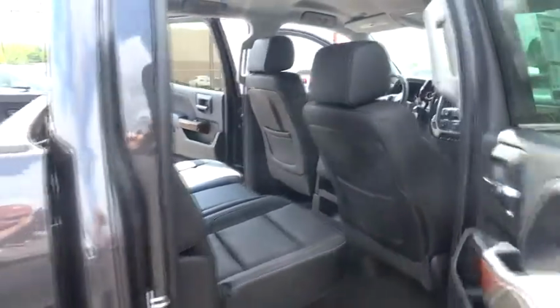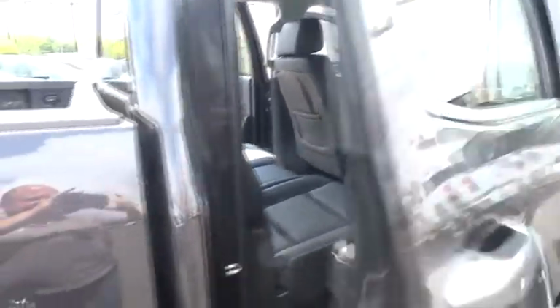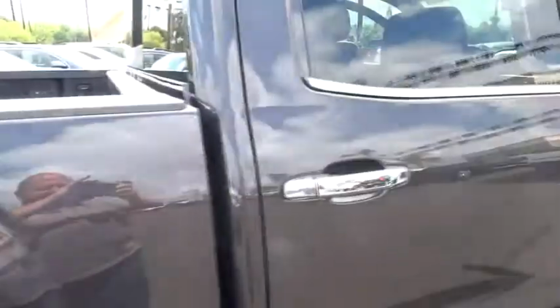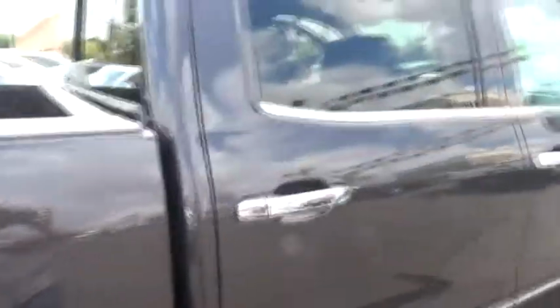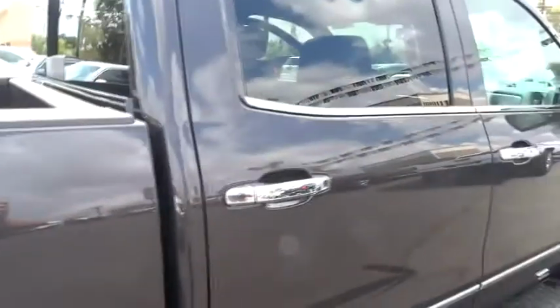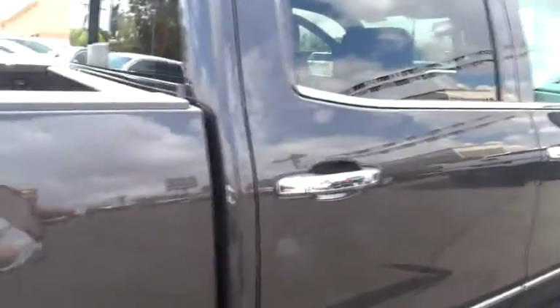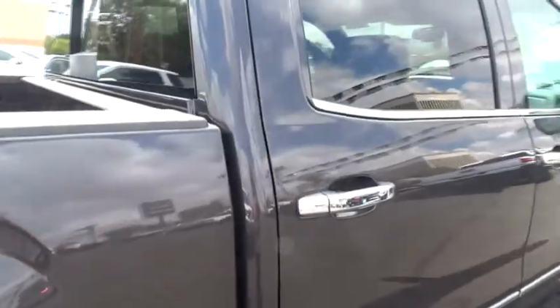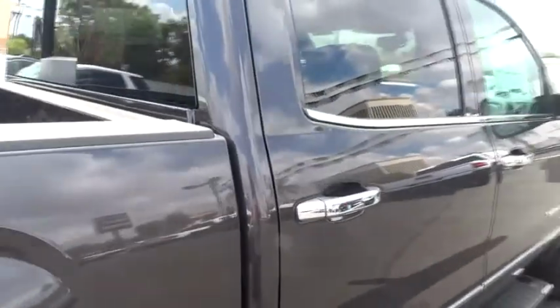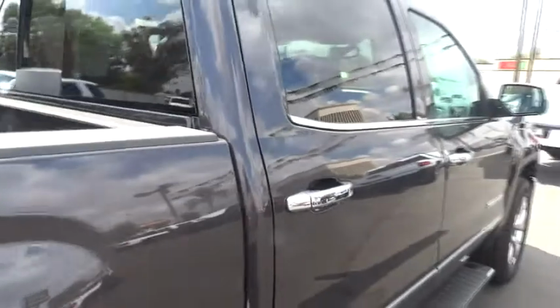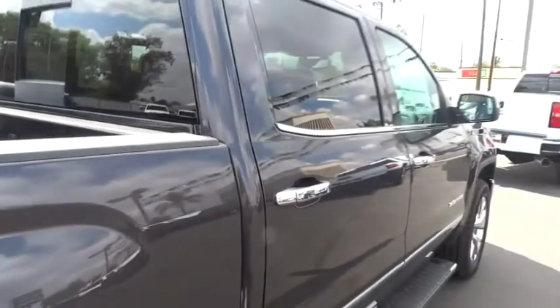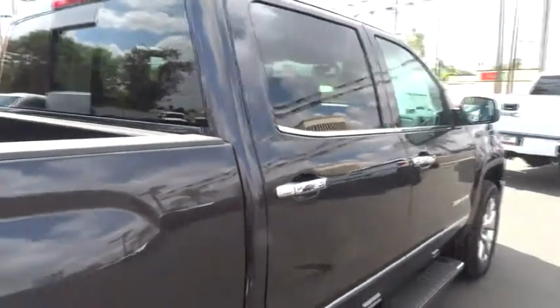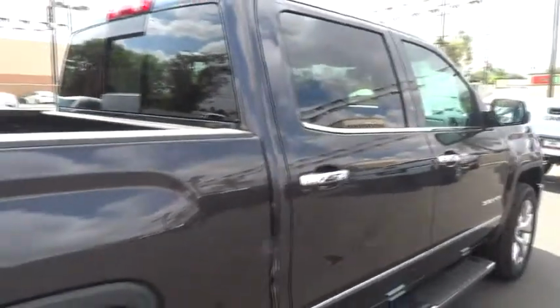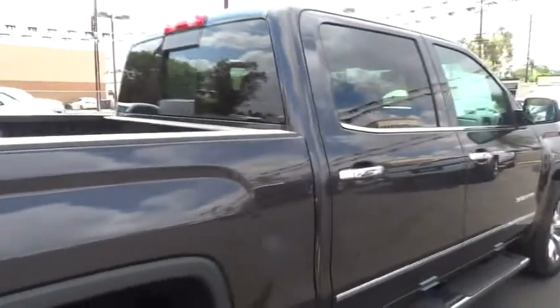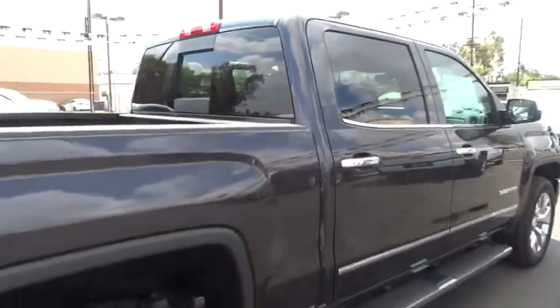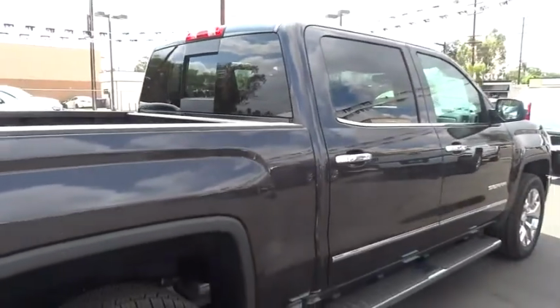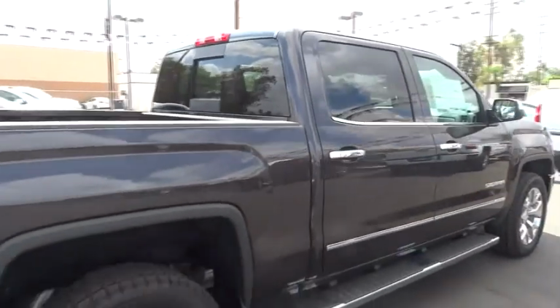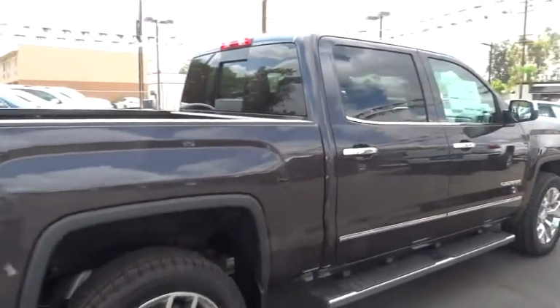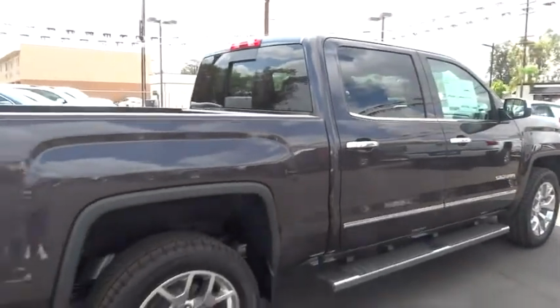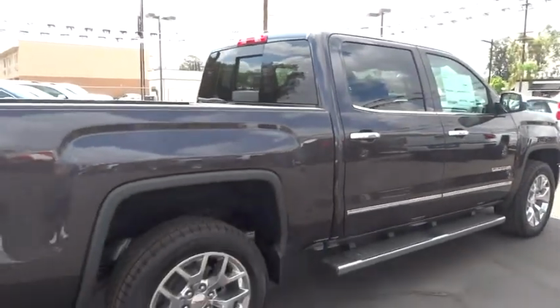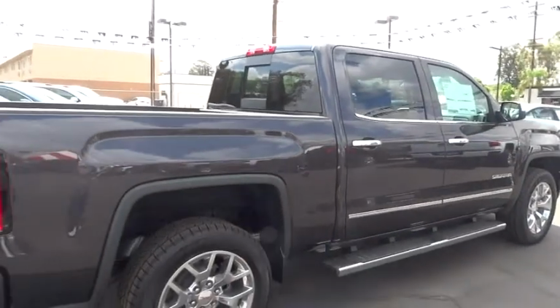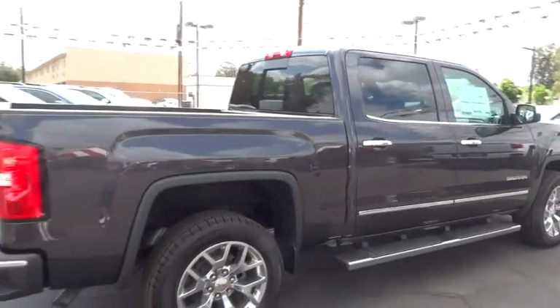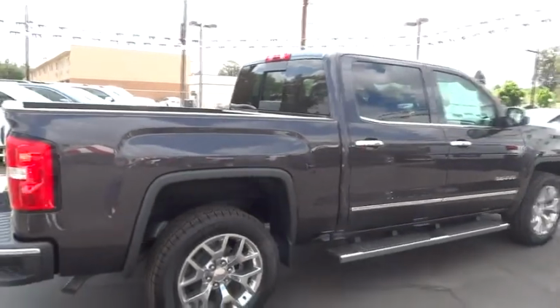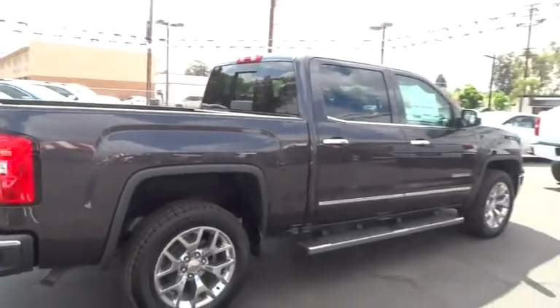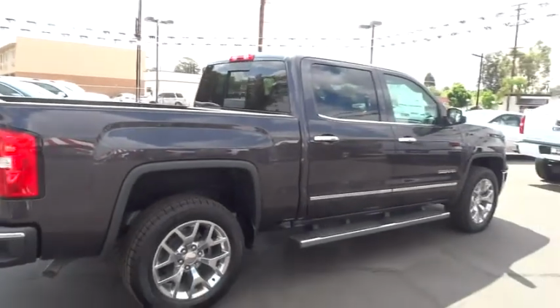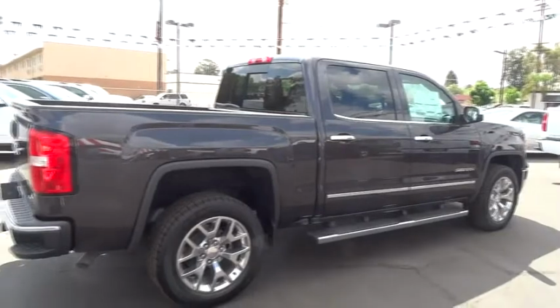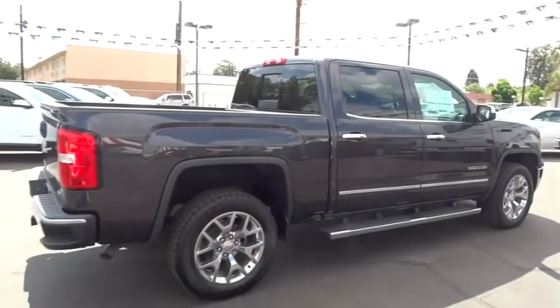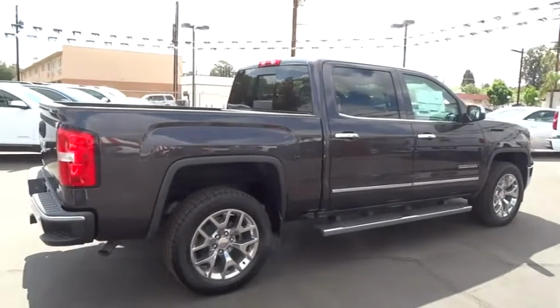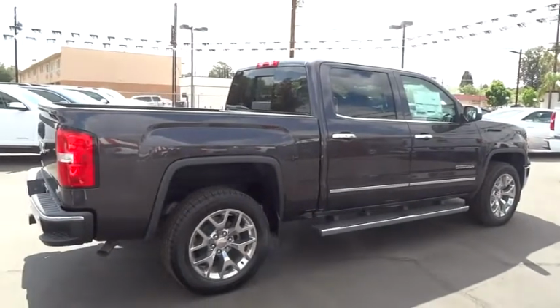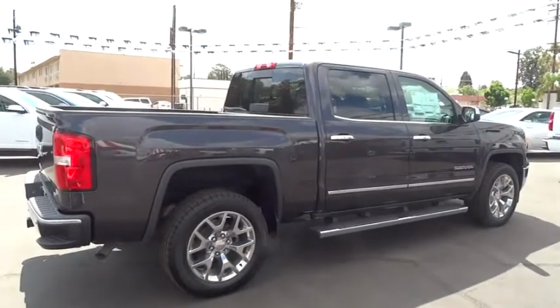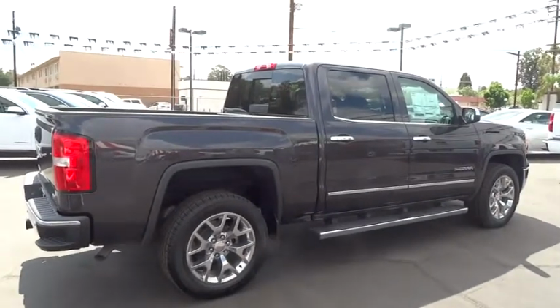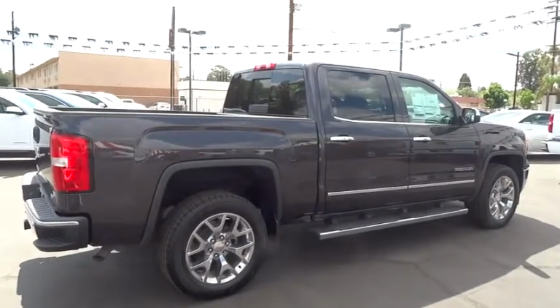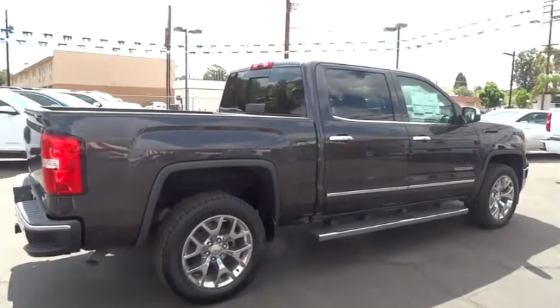Wouldn't you look great in this vehicle? Stop in today and see for yourself.